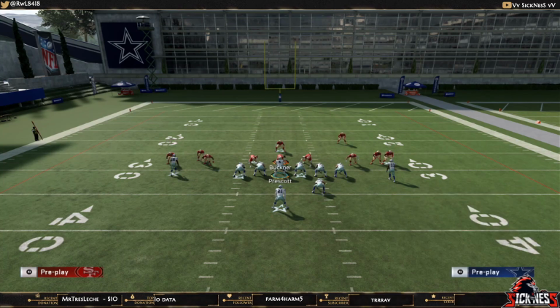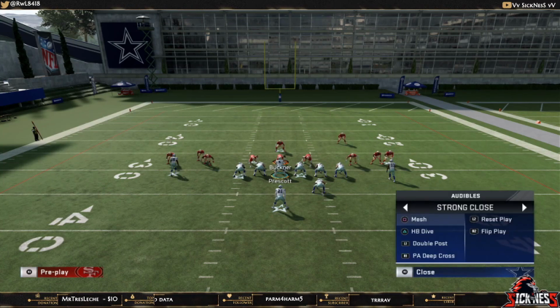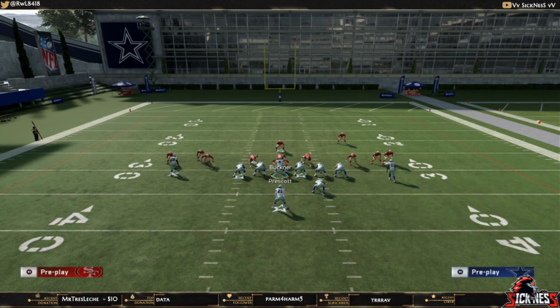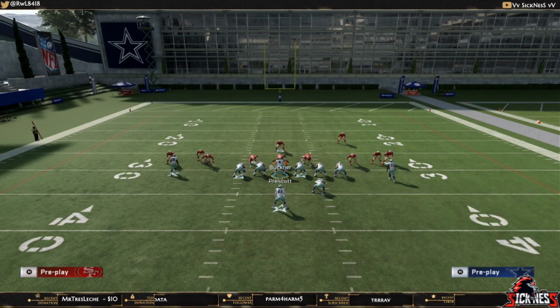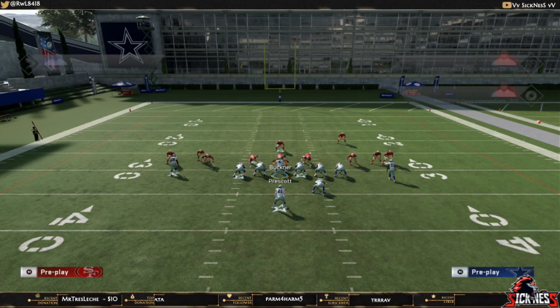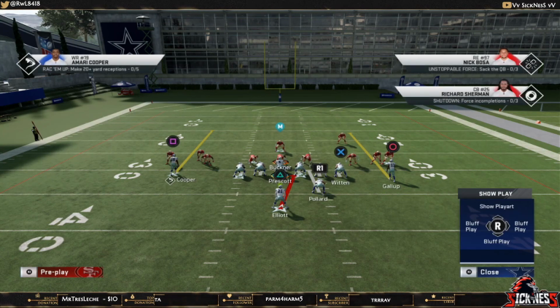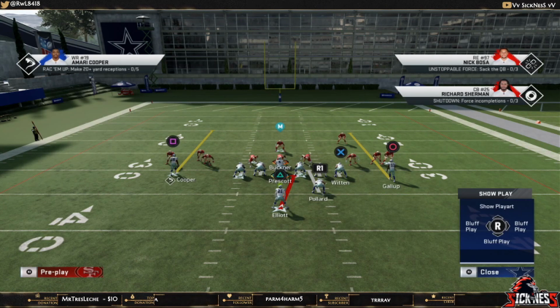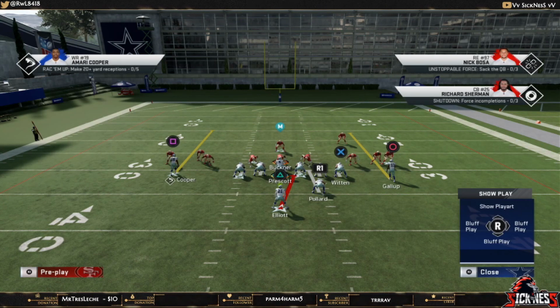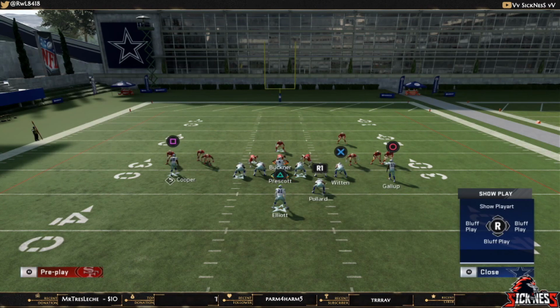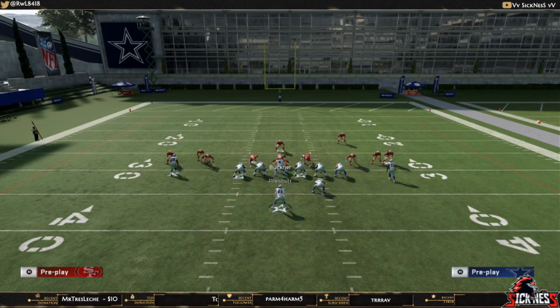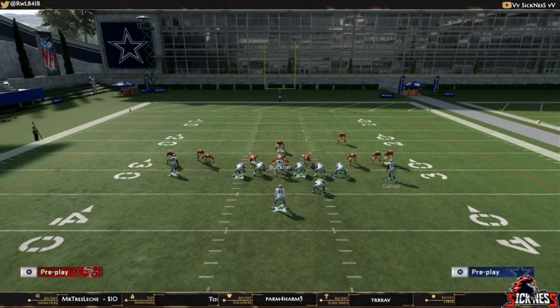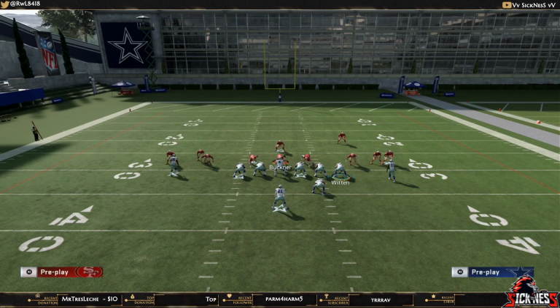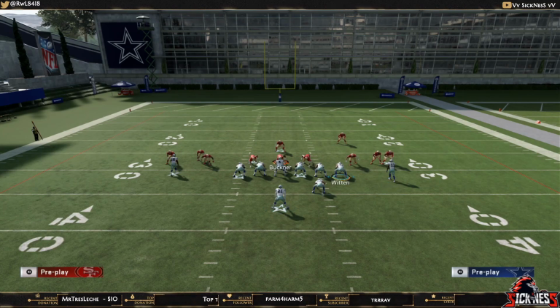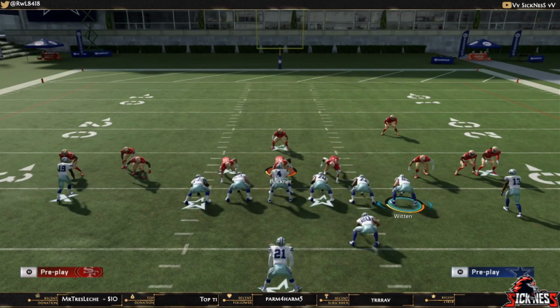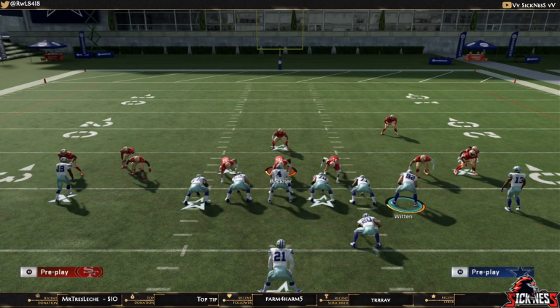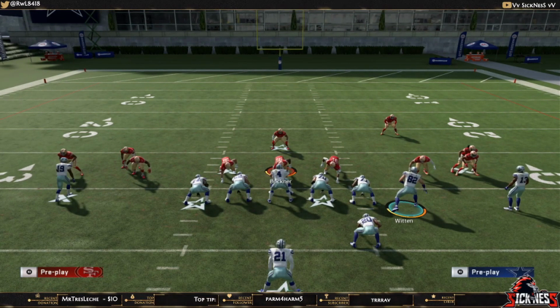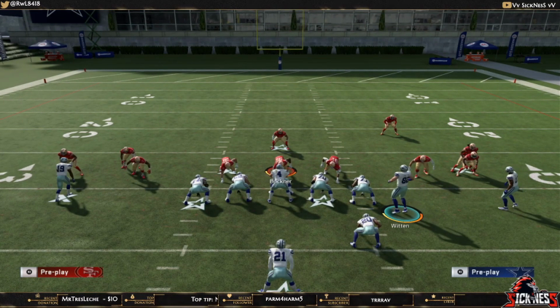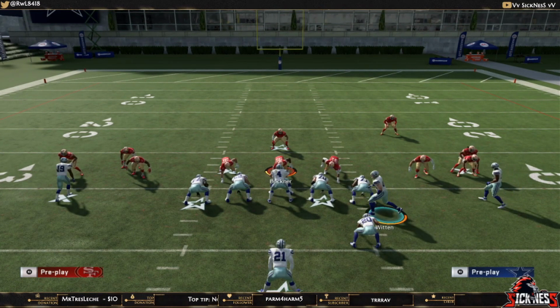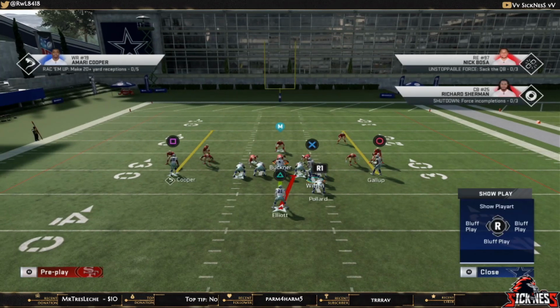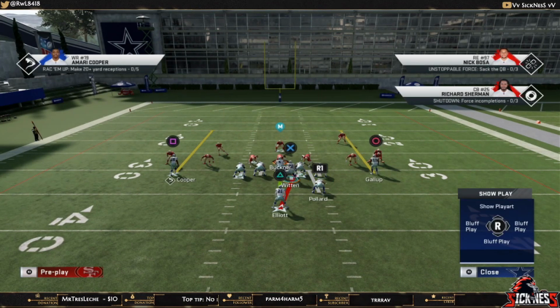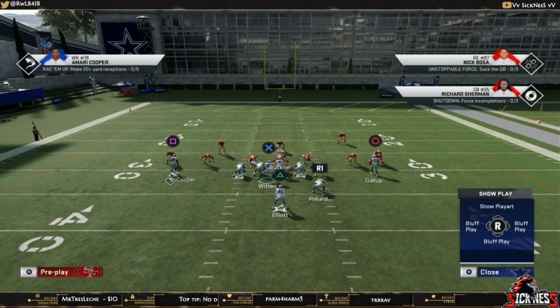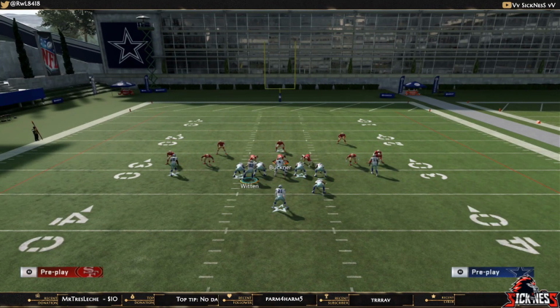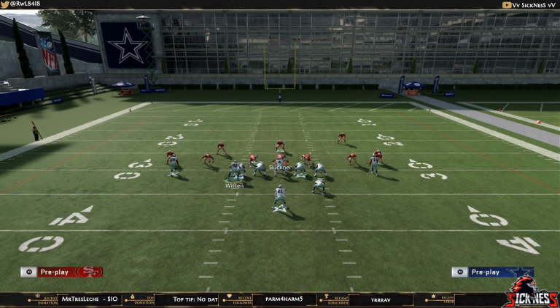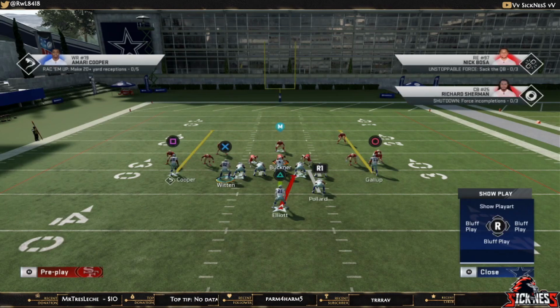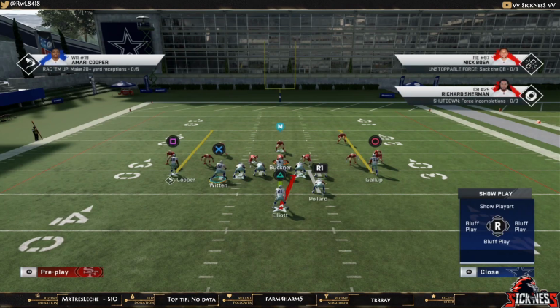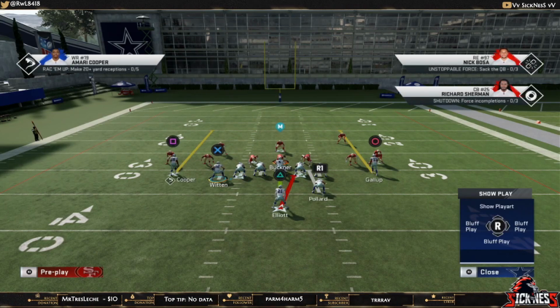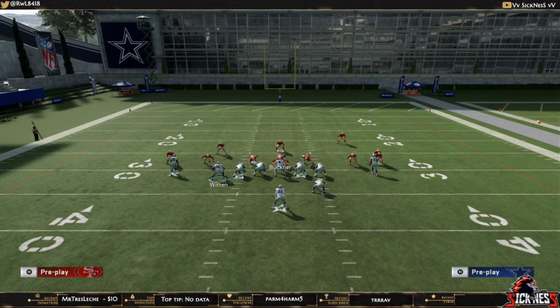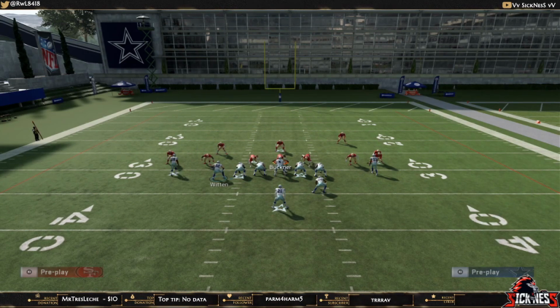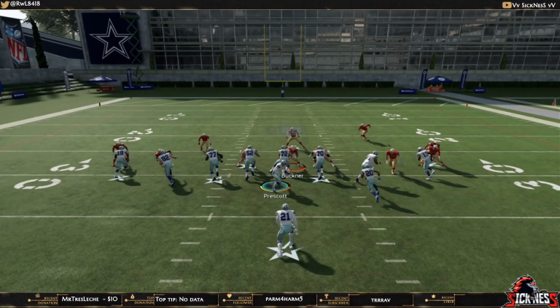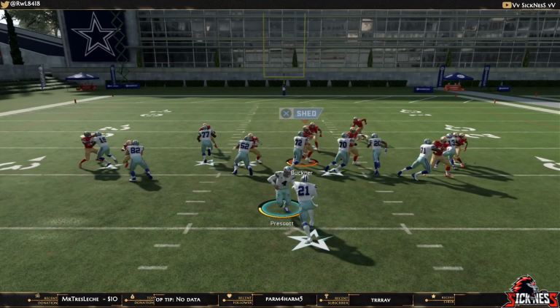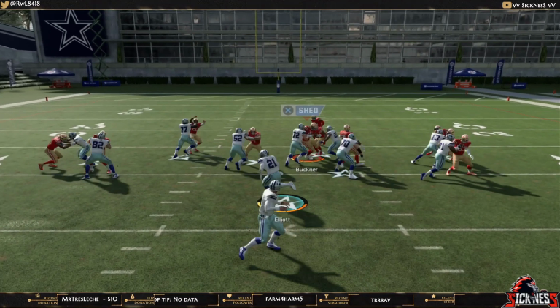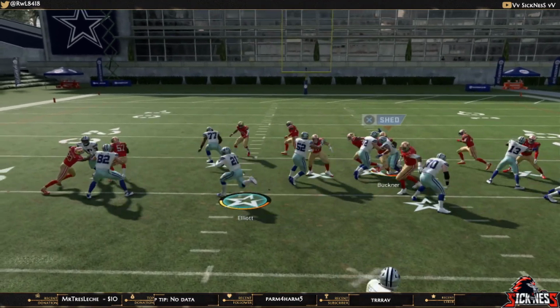What this does is give us a numbers advantage to the outside left, and when we do this you'll see a really nice cutback lane to the left-hand side.